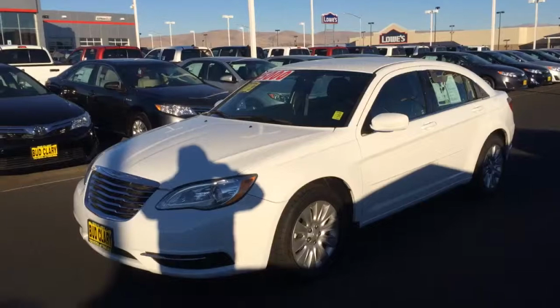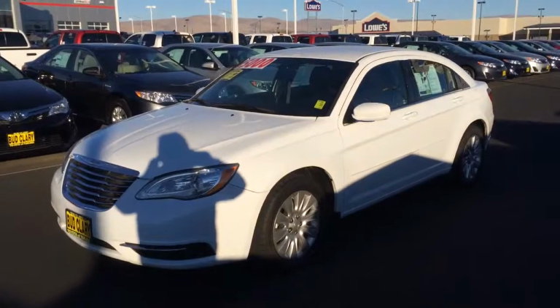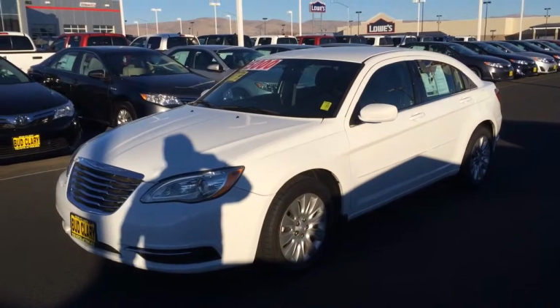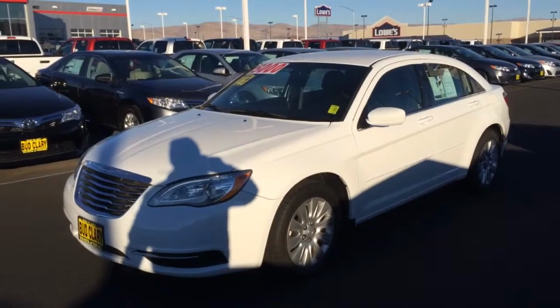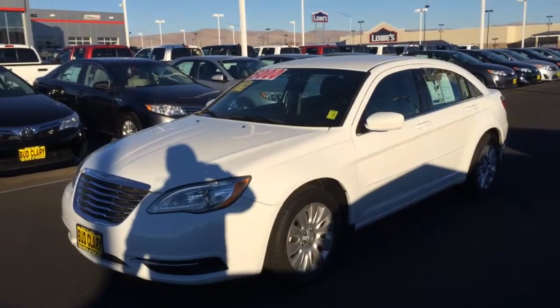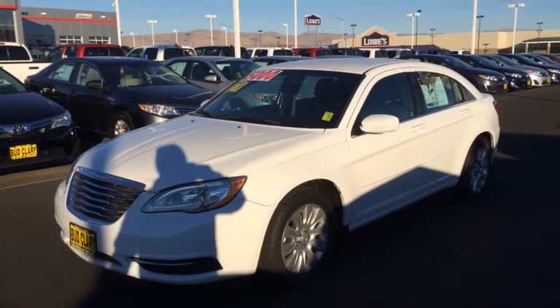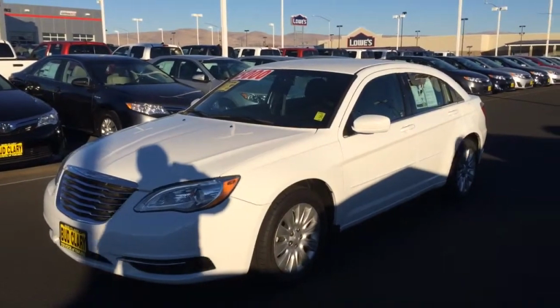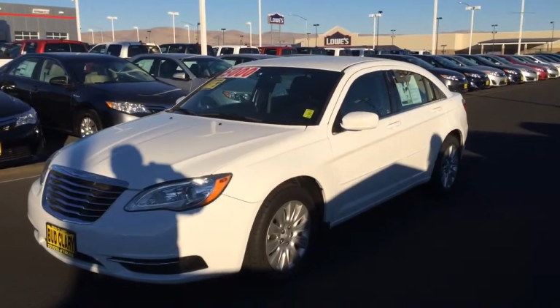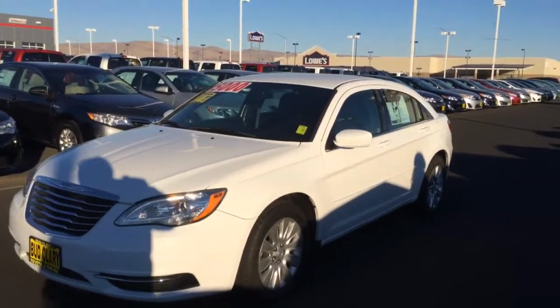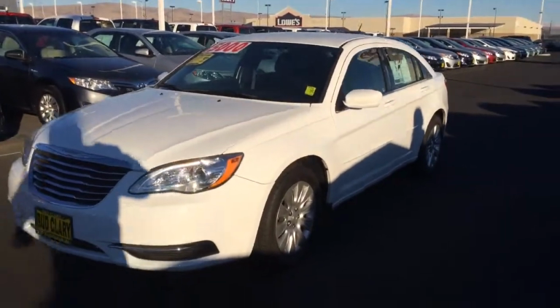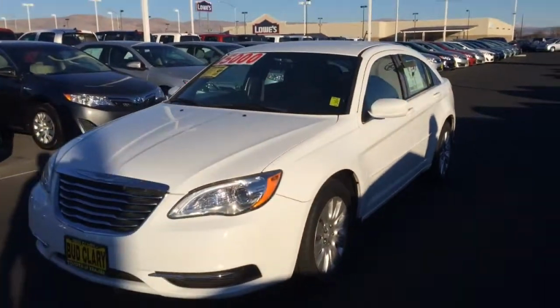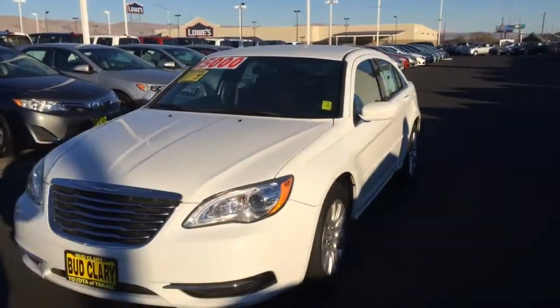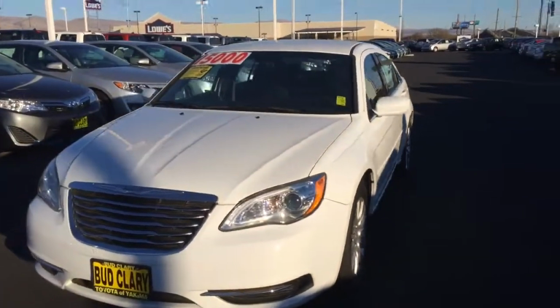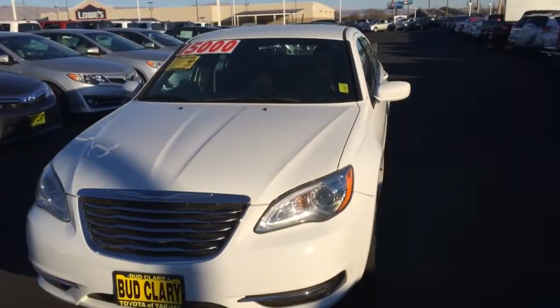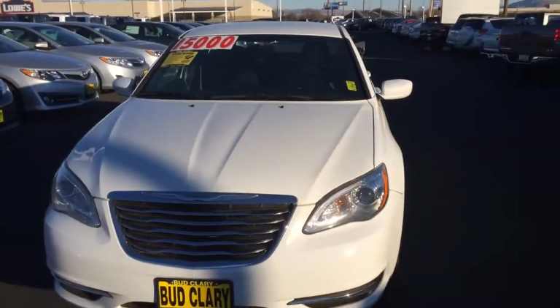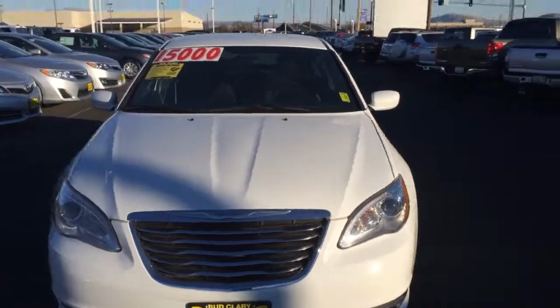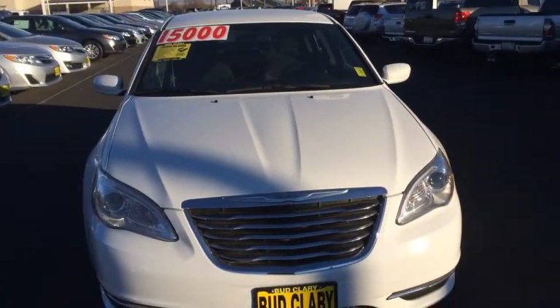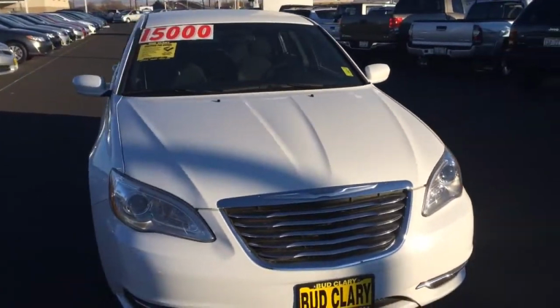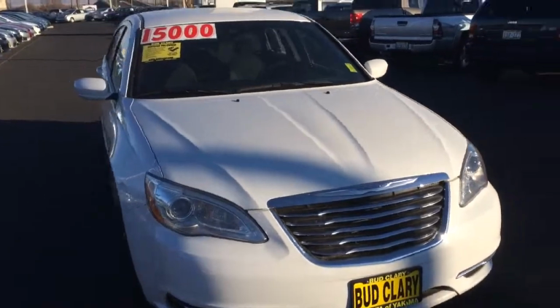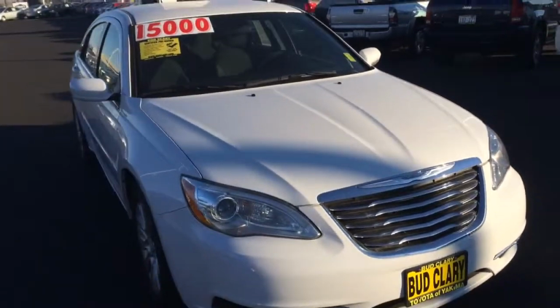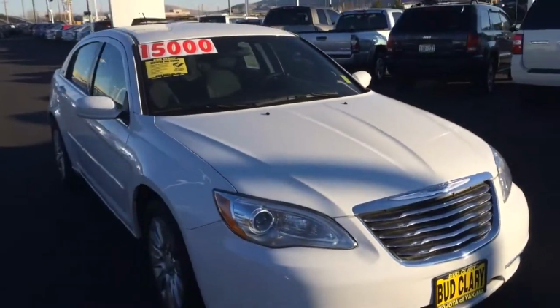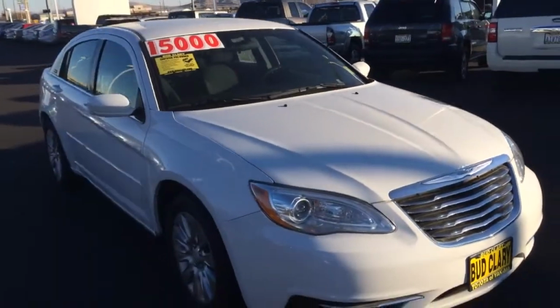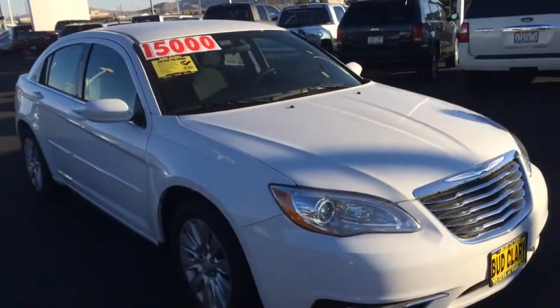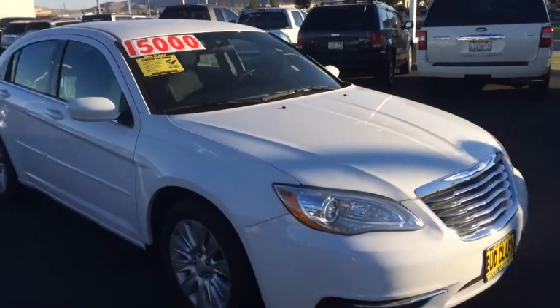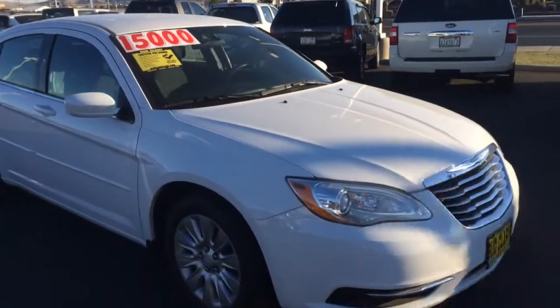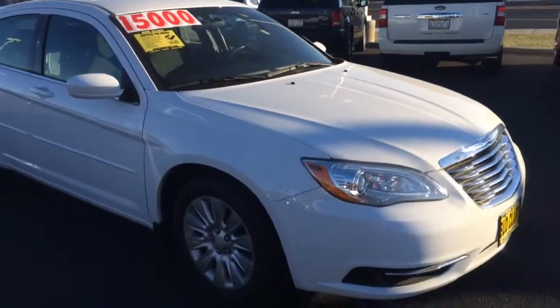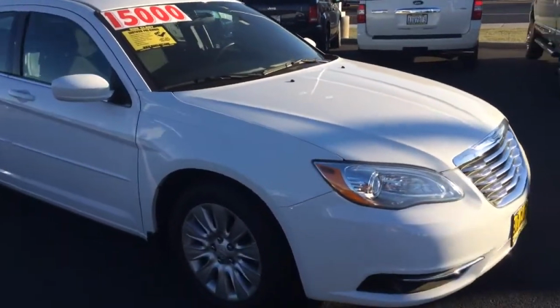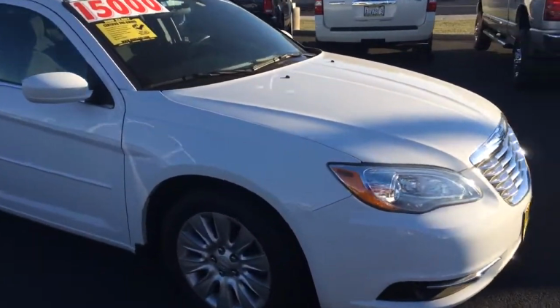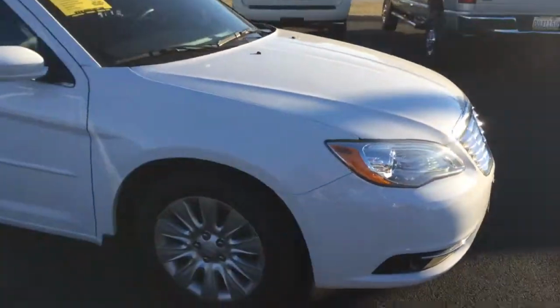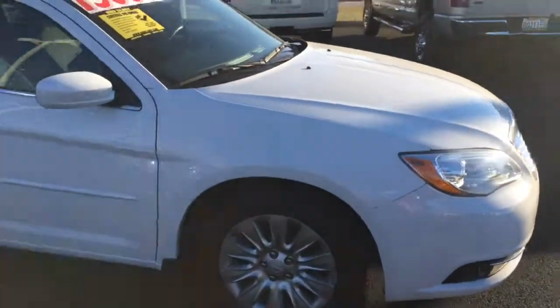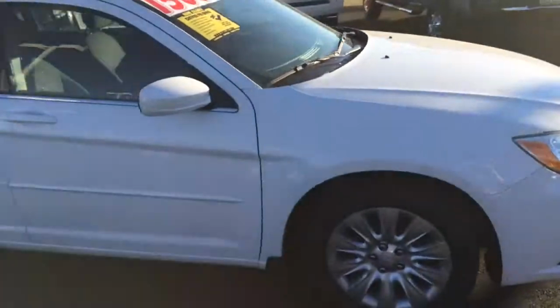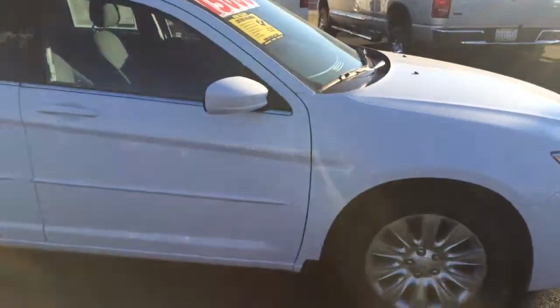Hey guys, this is a 2012 Chrysler 200. It is cold out — I think they said it was about 12 degrees — but we're shooting videos for you so you can see exactly what we have.